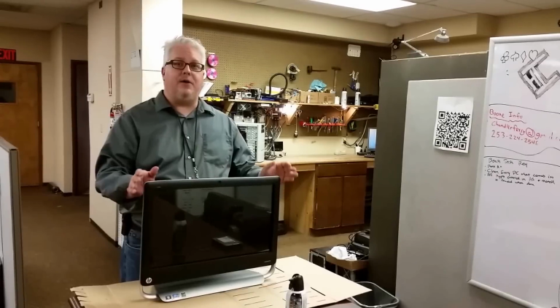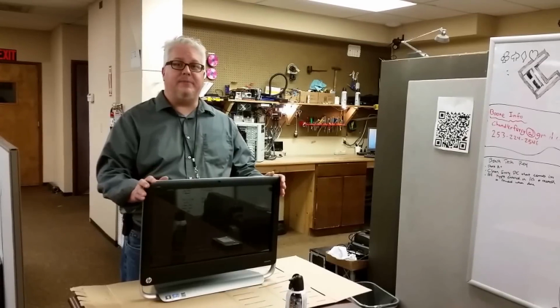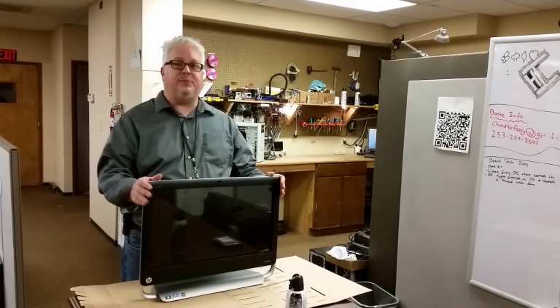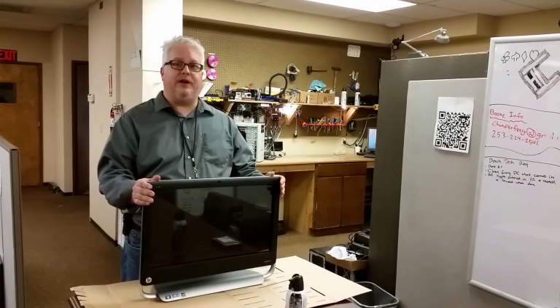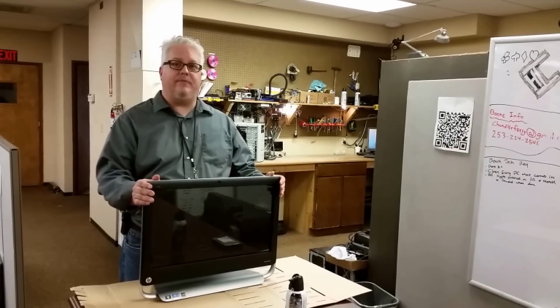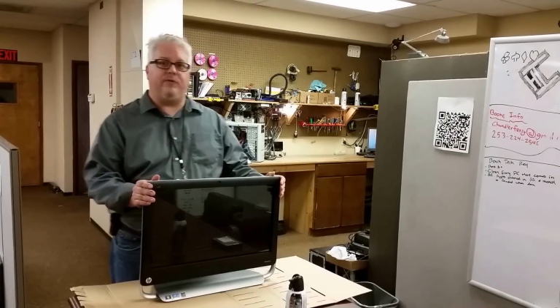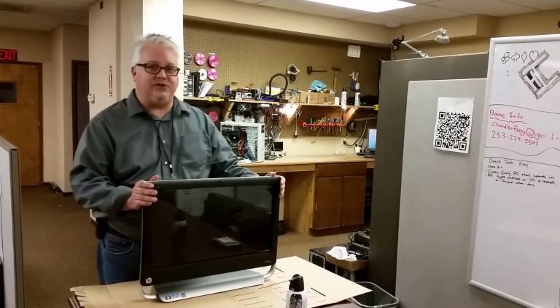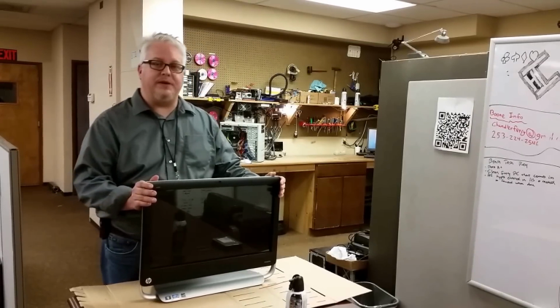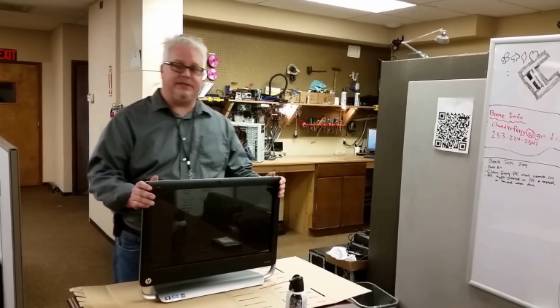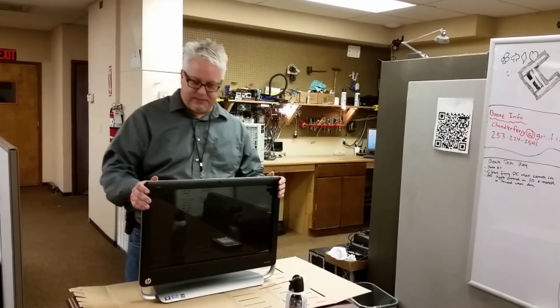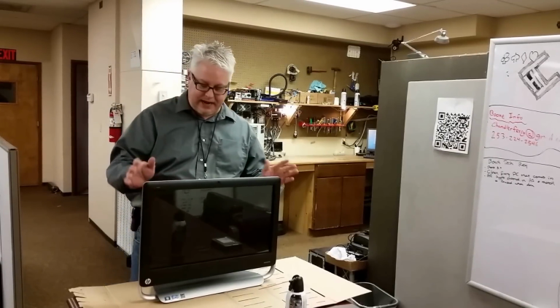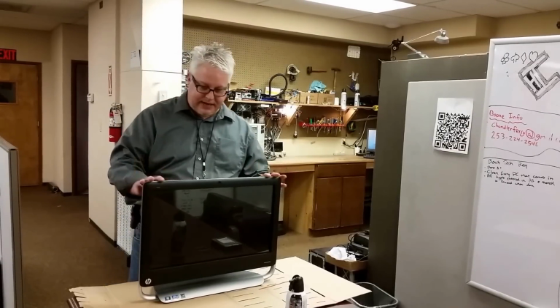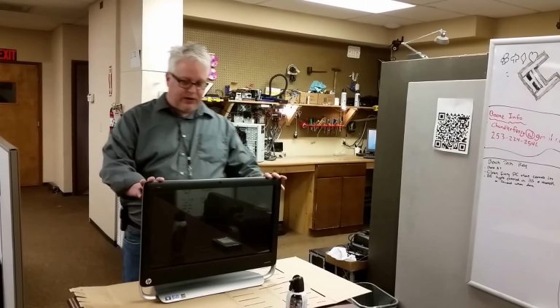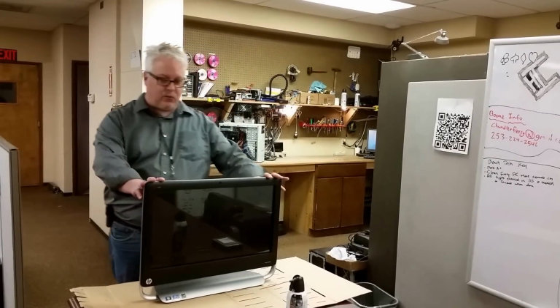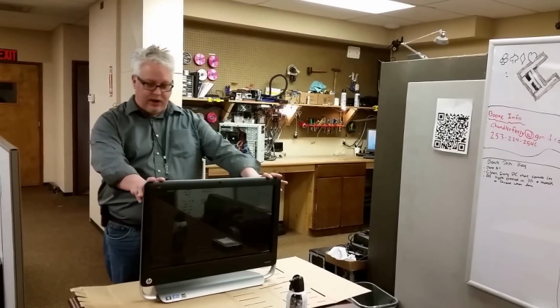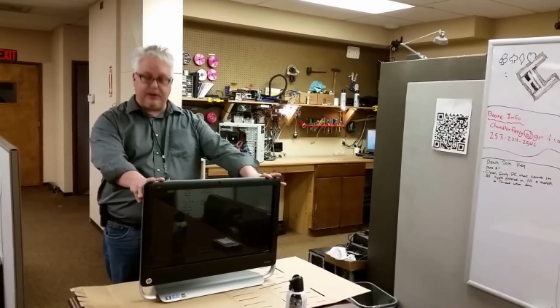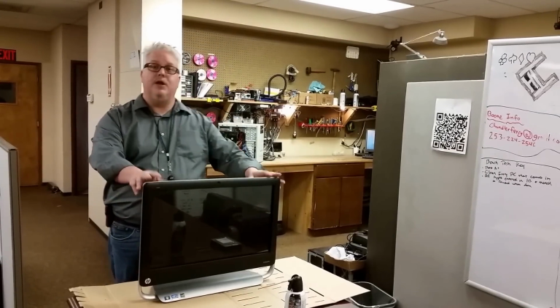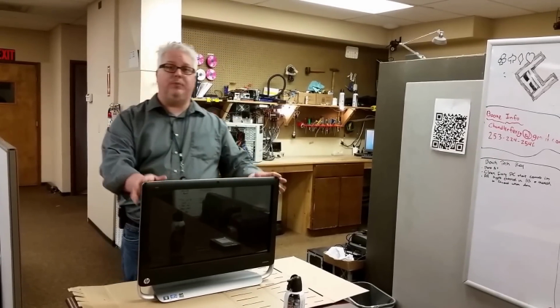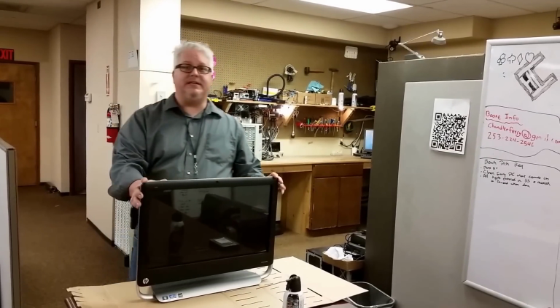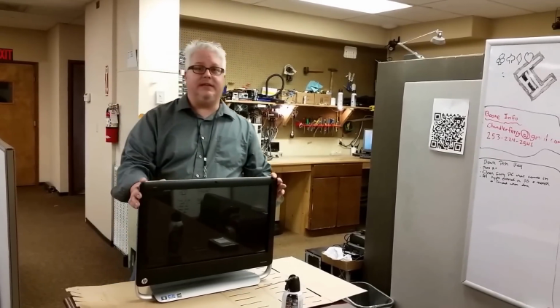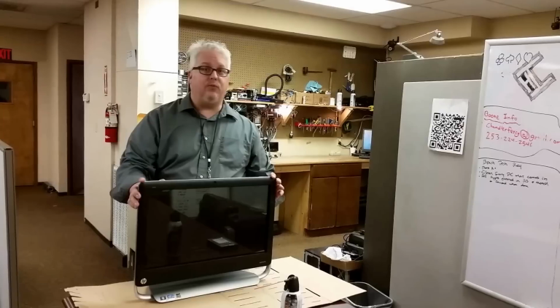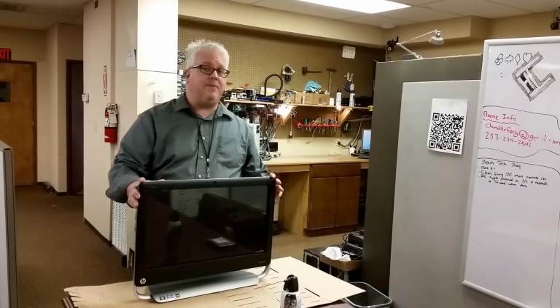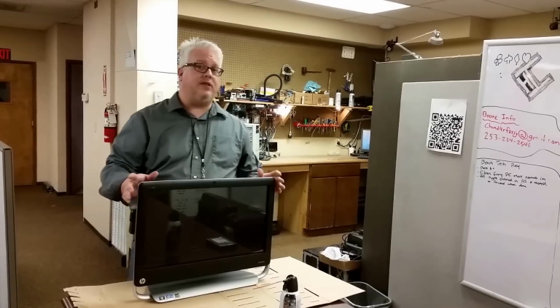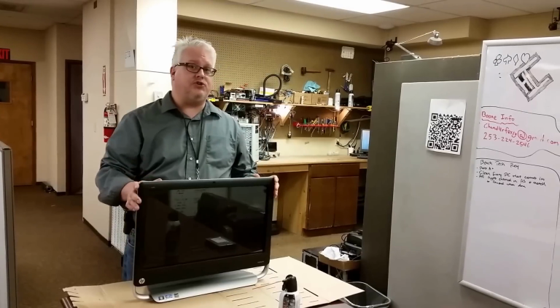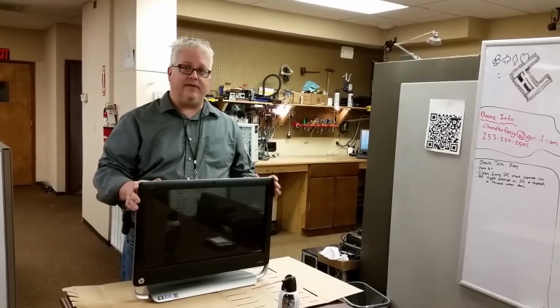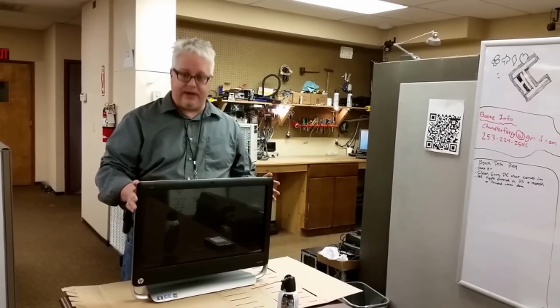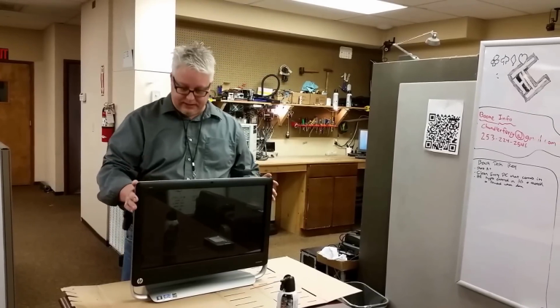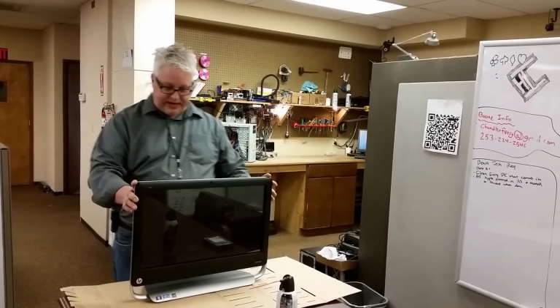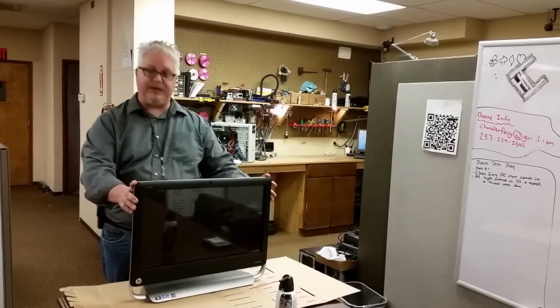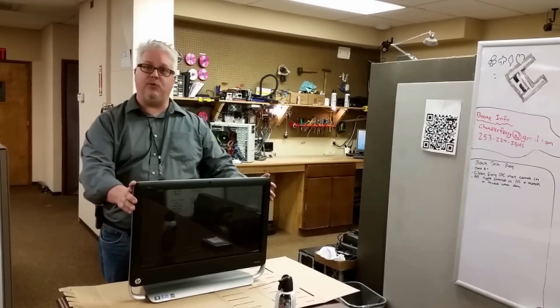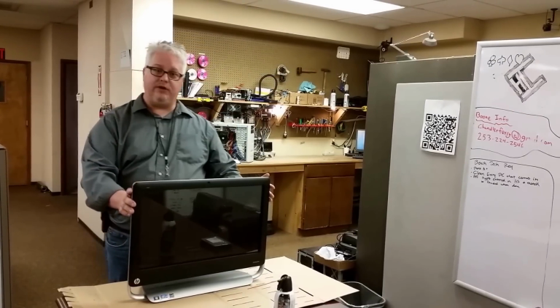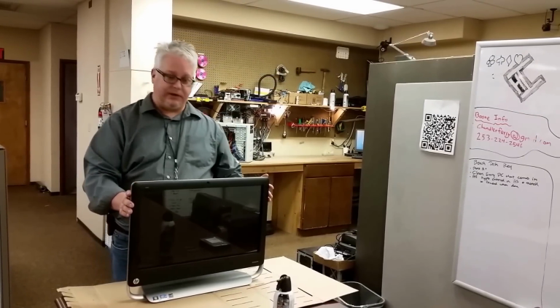My name is Jim Greer. I'm from Angel Computer Systems and today we're going to work on replacing the RAM and the hard drive in this HP all-in-one computer.